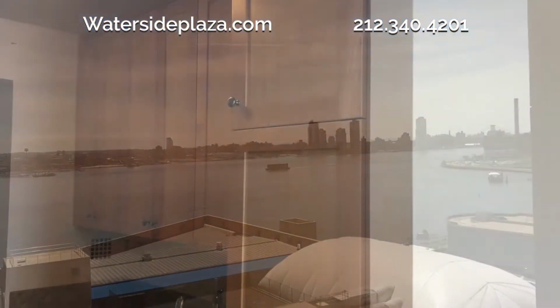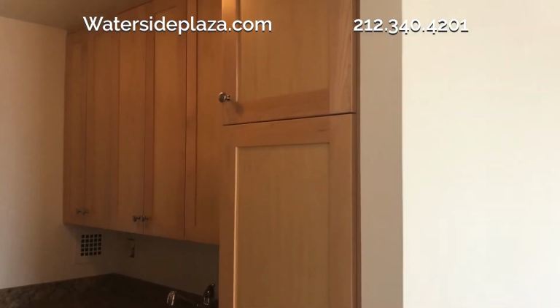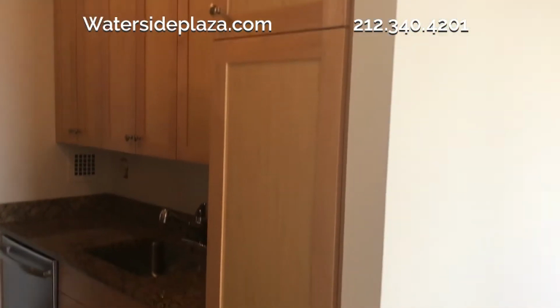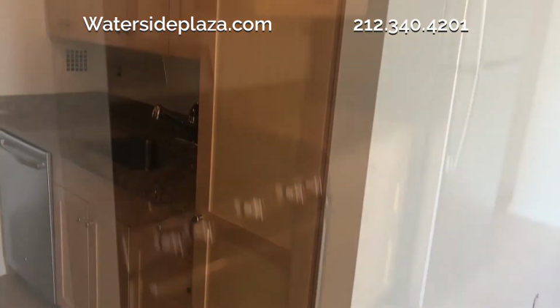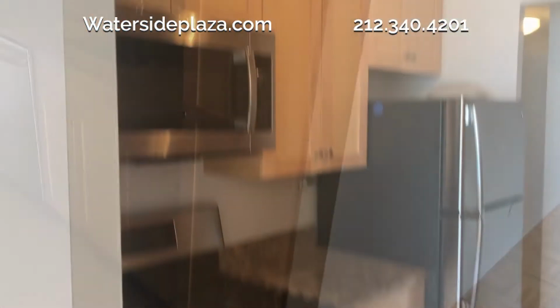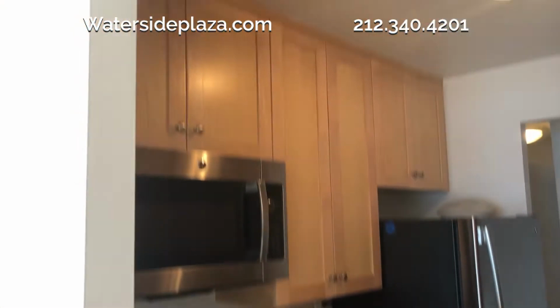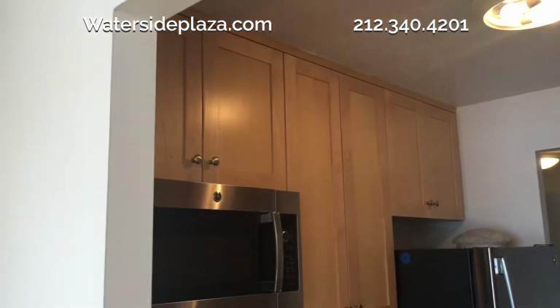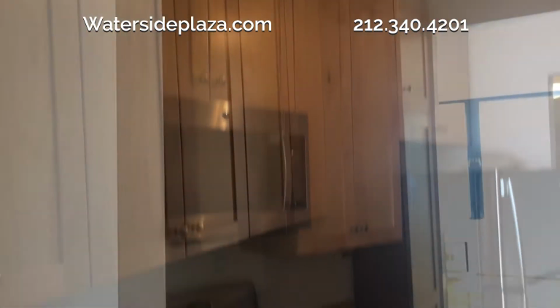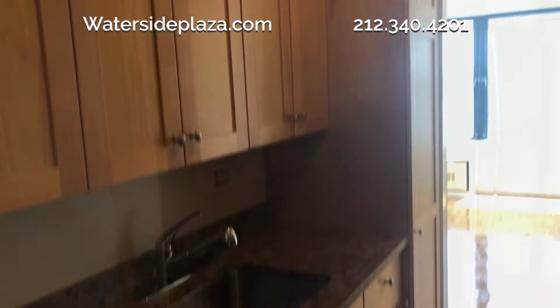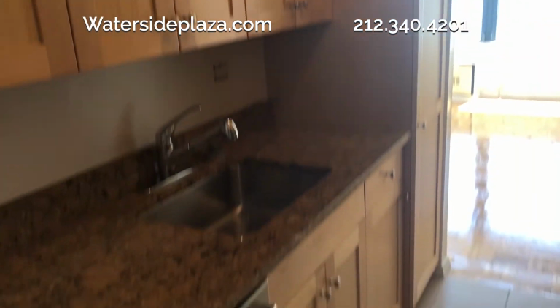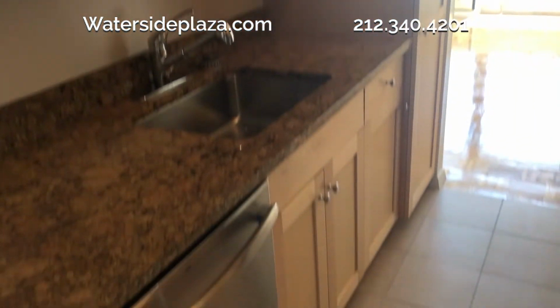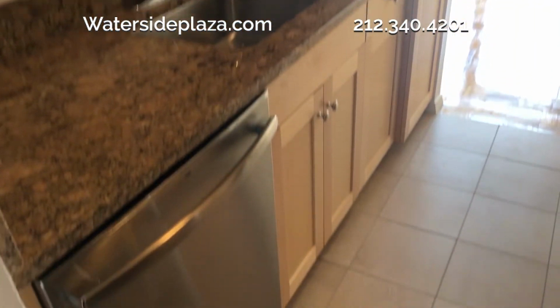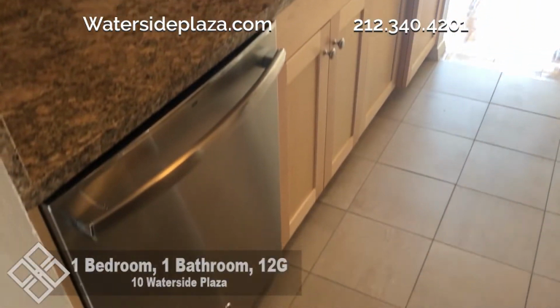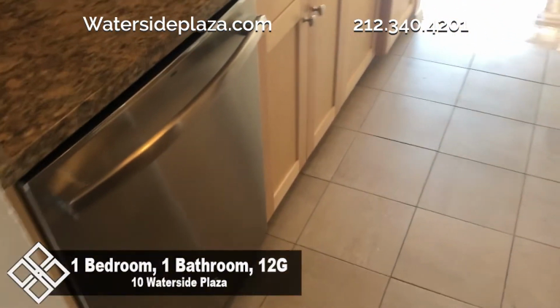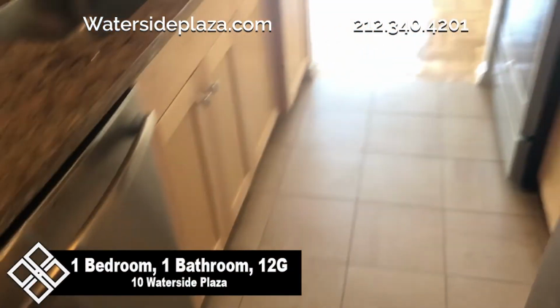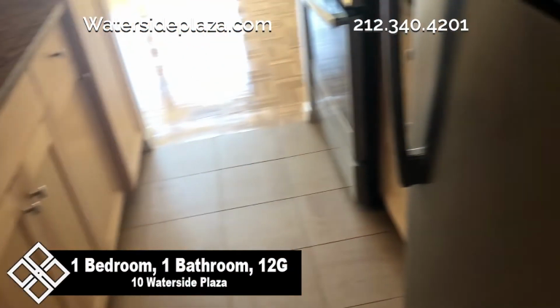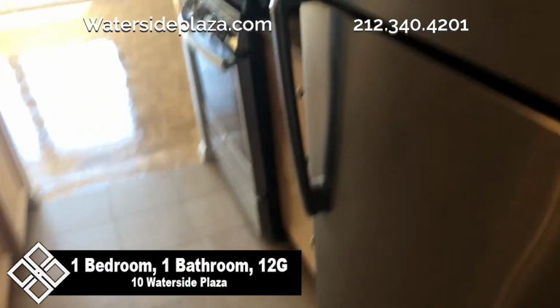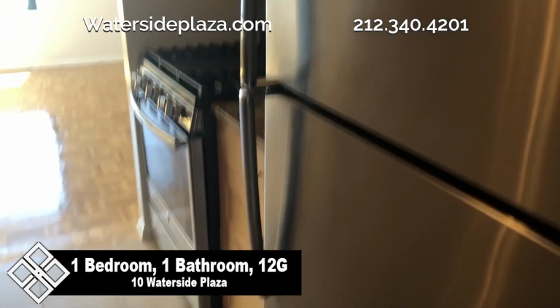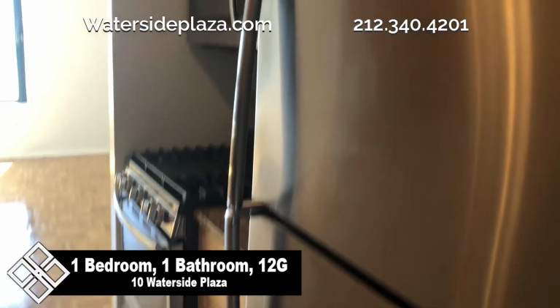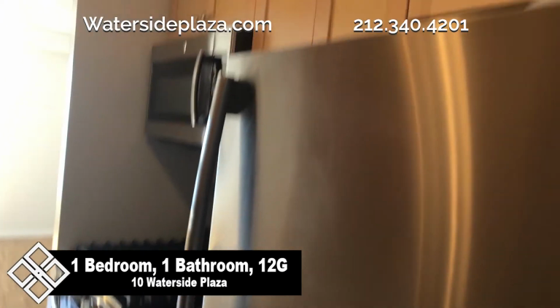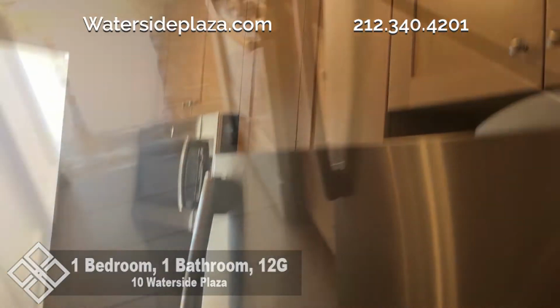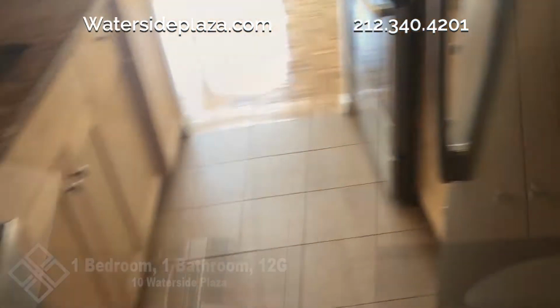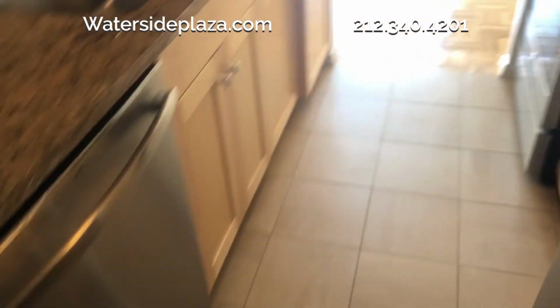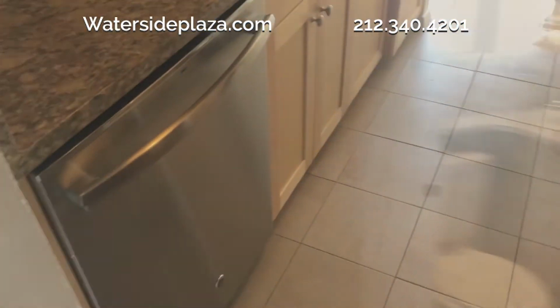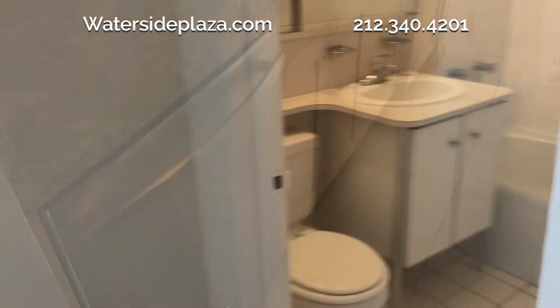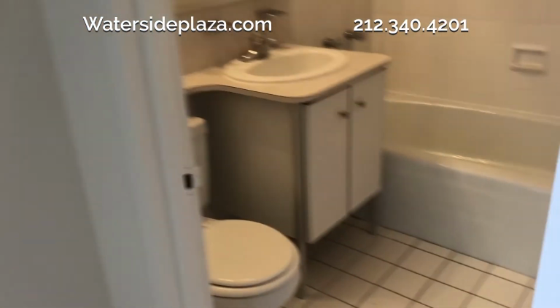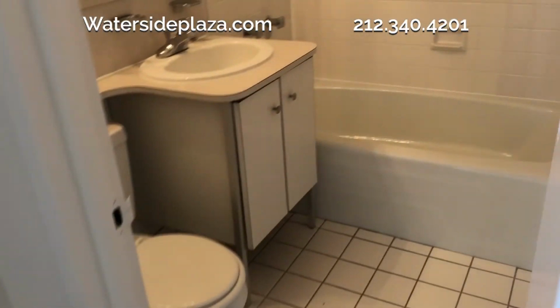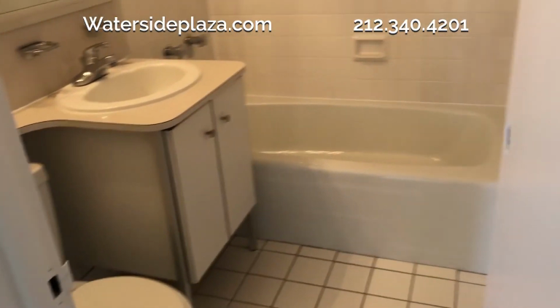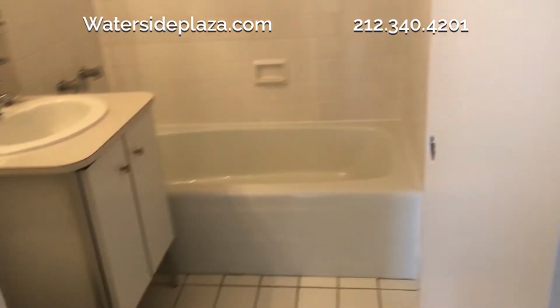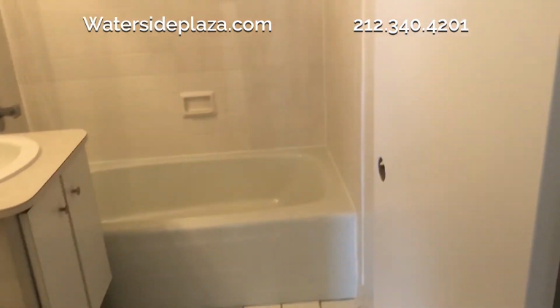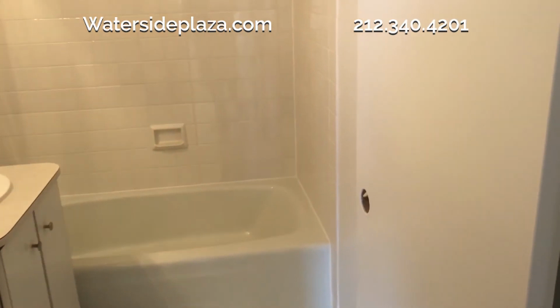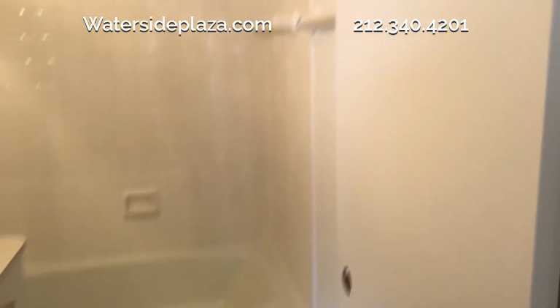The recently renovated kitchen has plenty of cabinet space. There's also ample countertop space, along with sleek stainless steel appliances, including a microwave and dishwasher. The bathroom features a shower with a full-size bathtub.